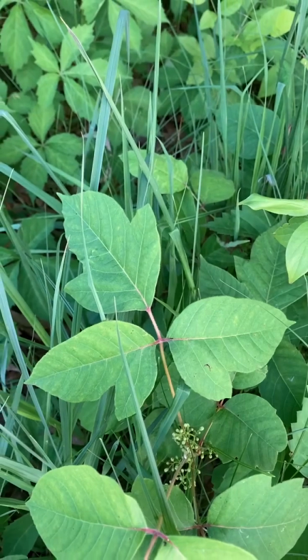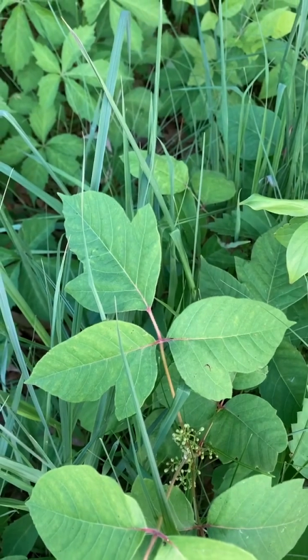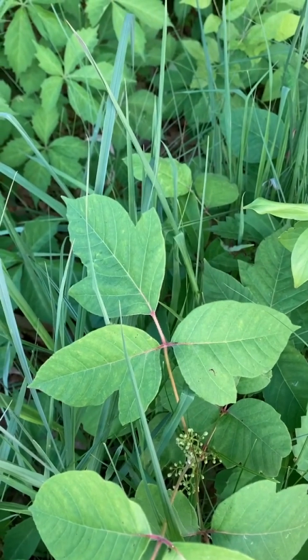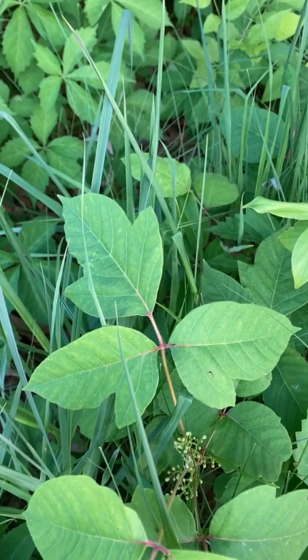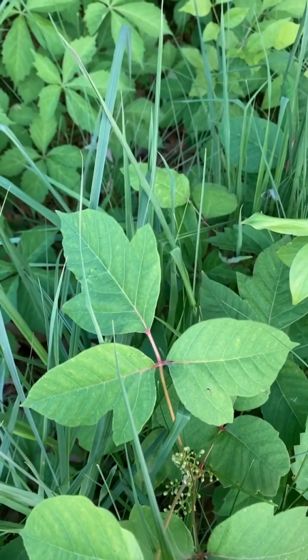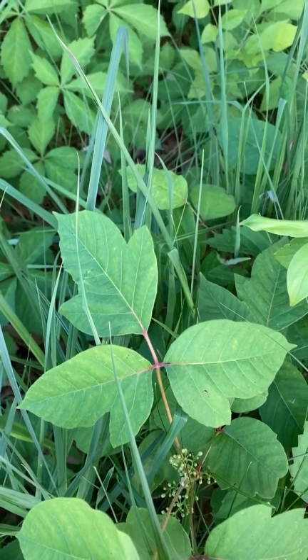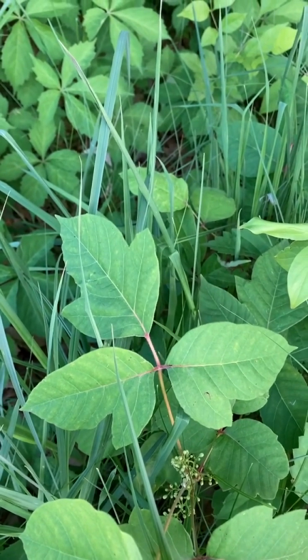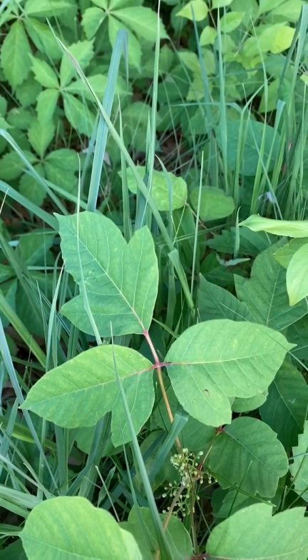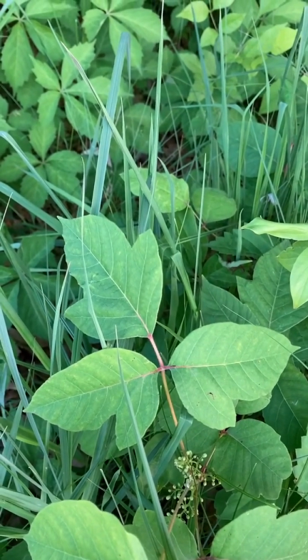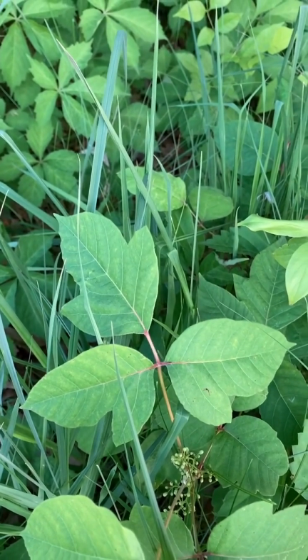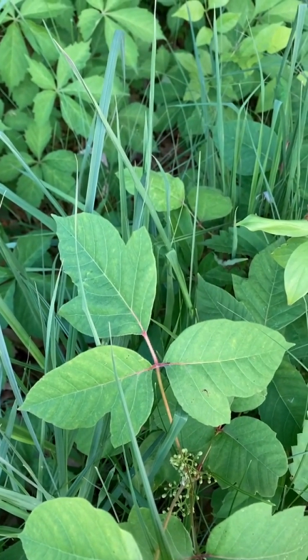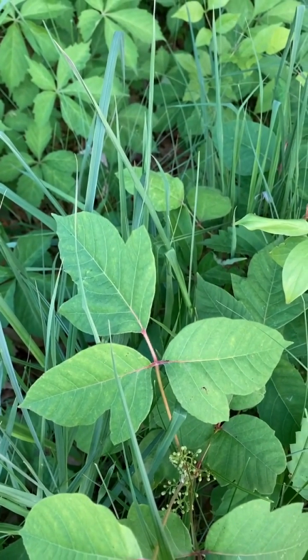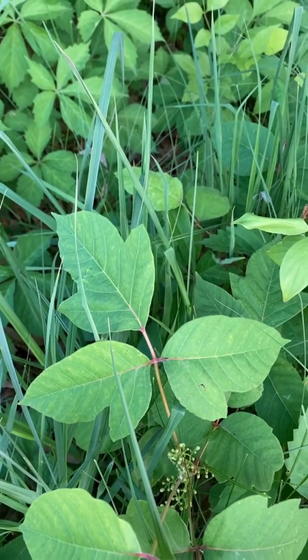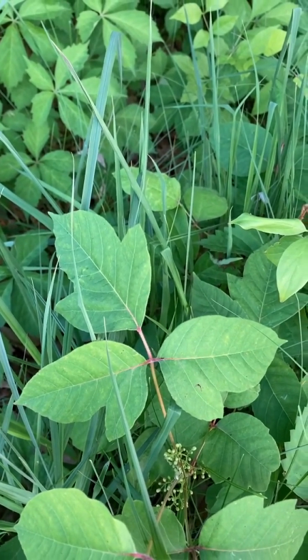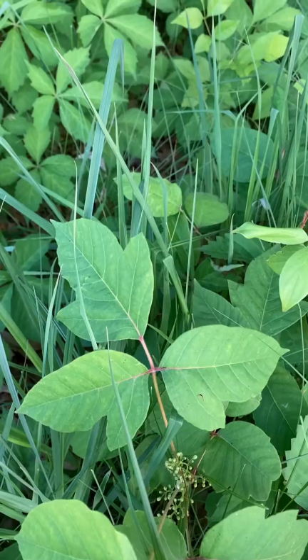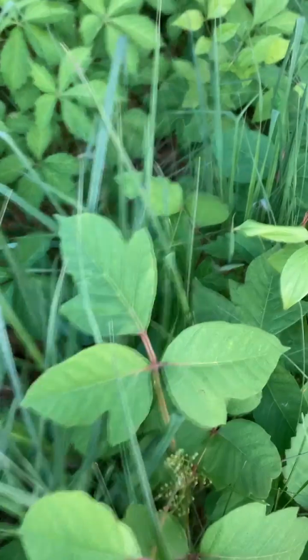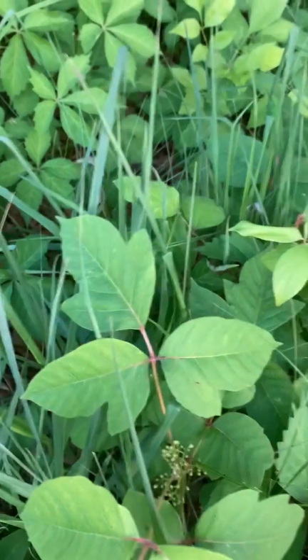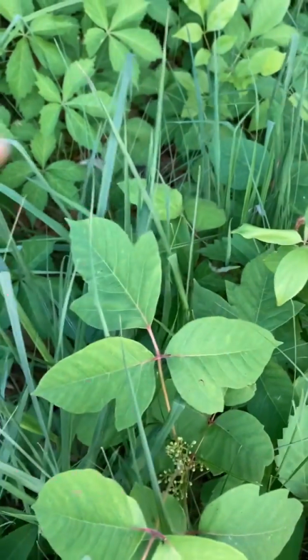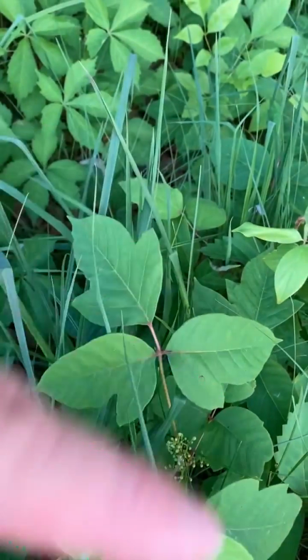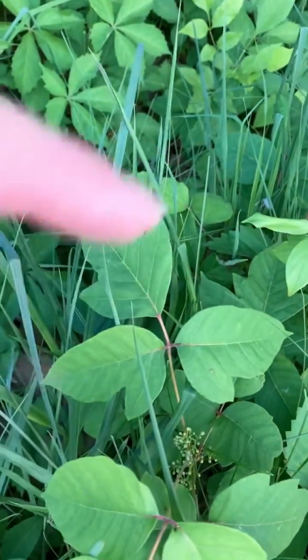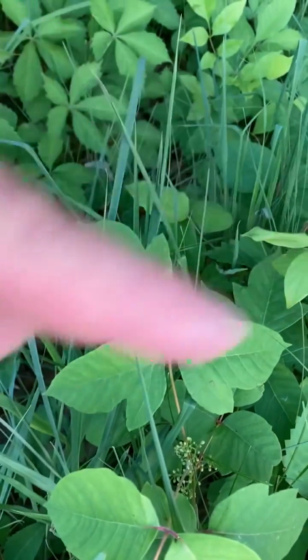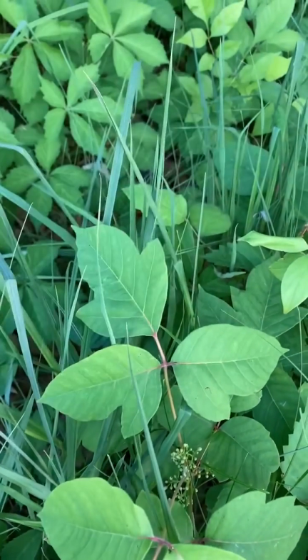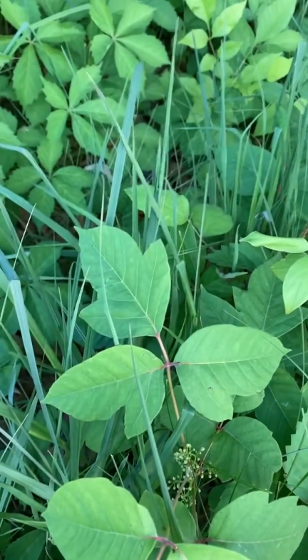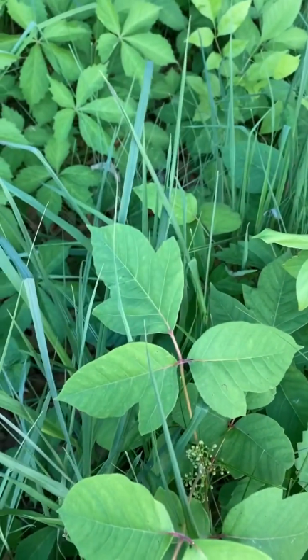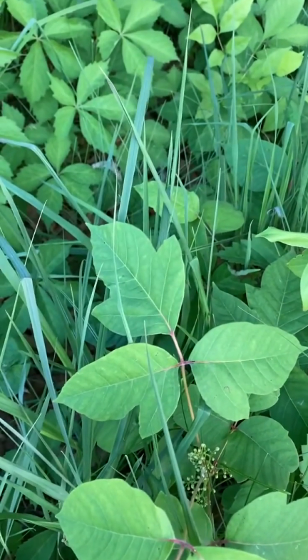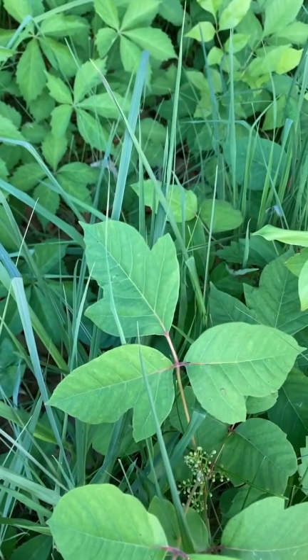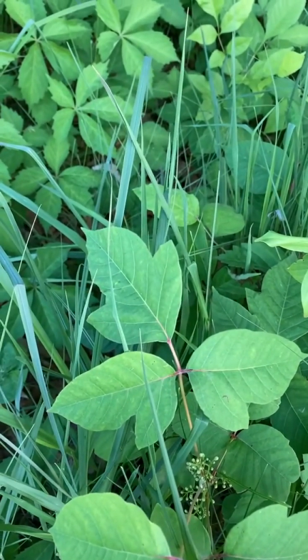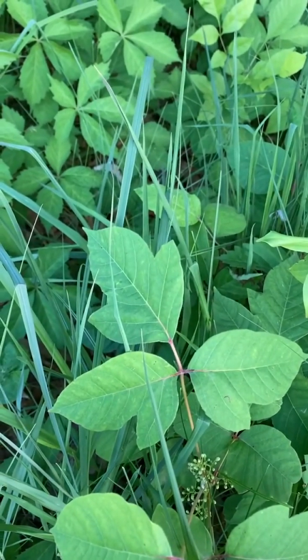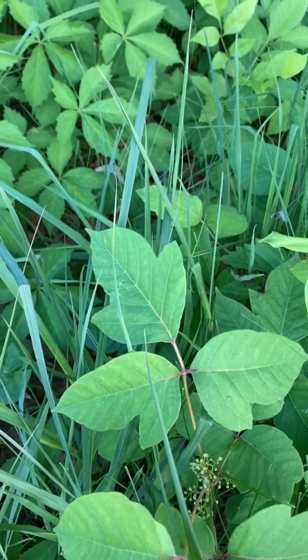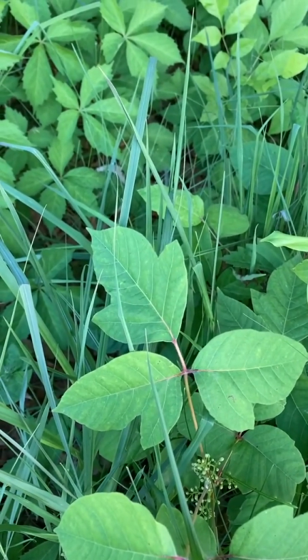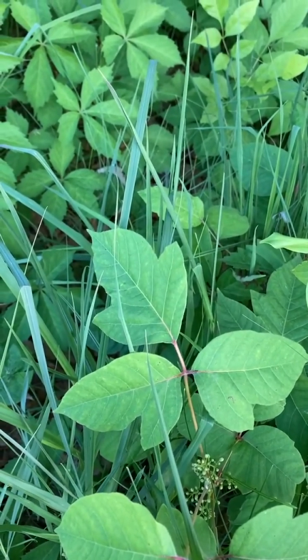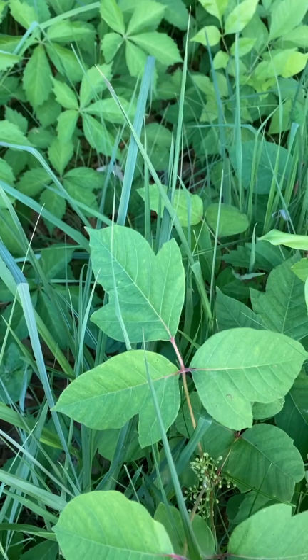Hey there! It's Jim McDonald with one of my favorite plants, poison ivy. So this whole thing here, that's one leaf with three leaflets. Not three leaves, but three leaflets.